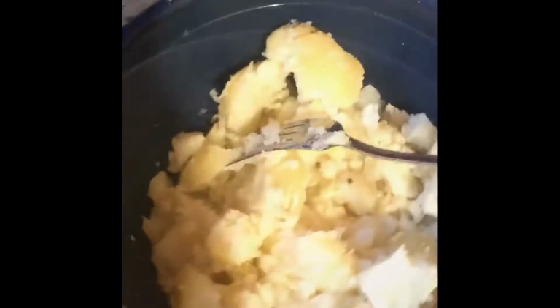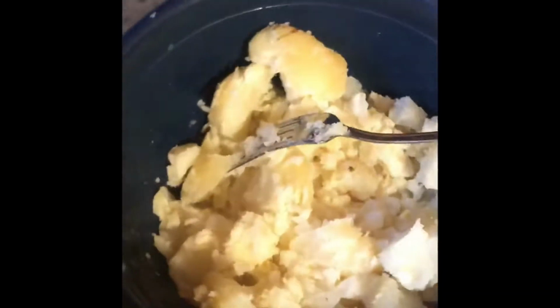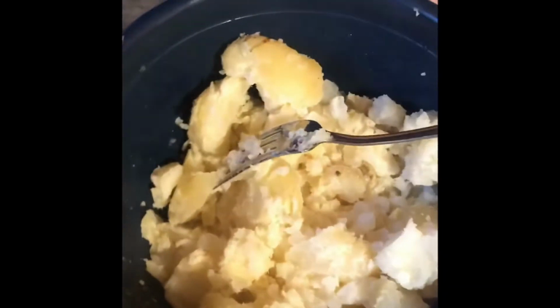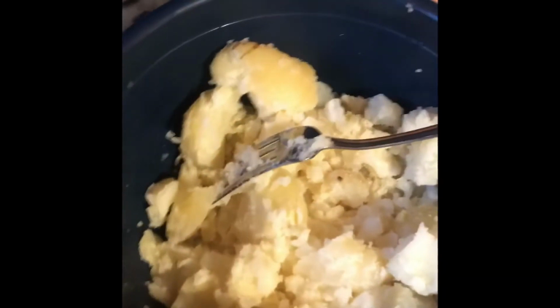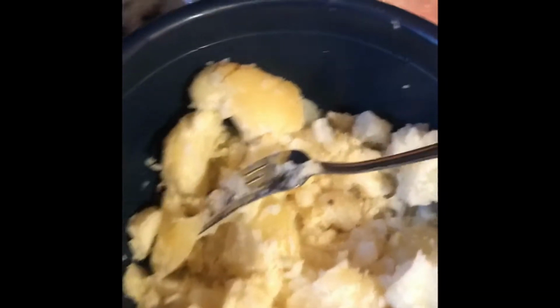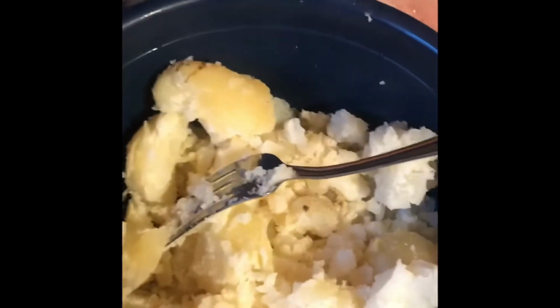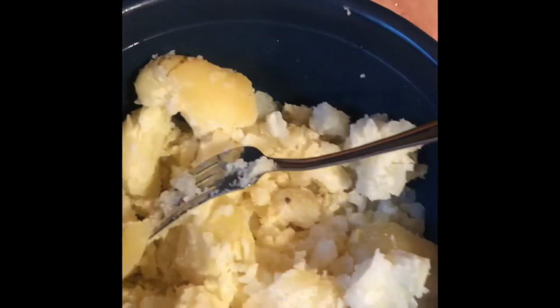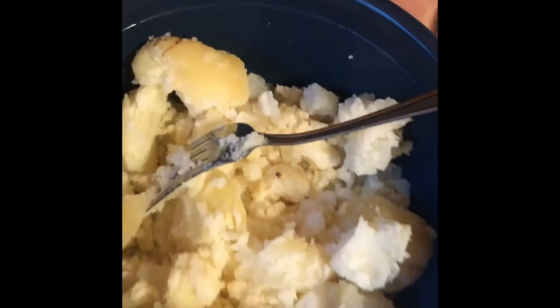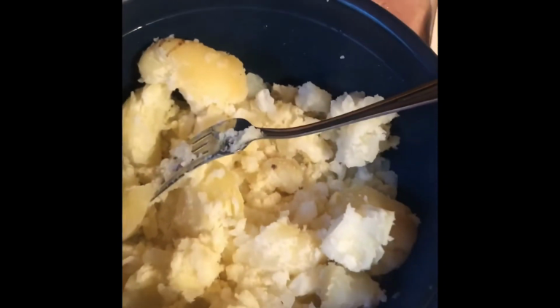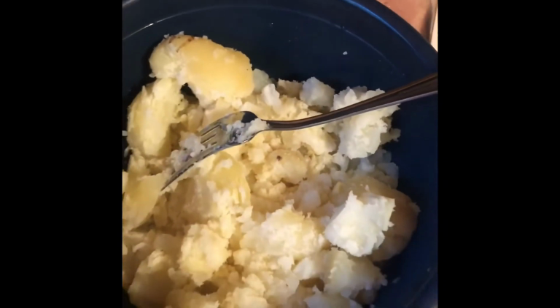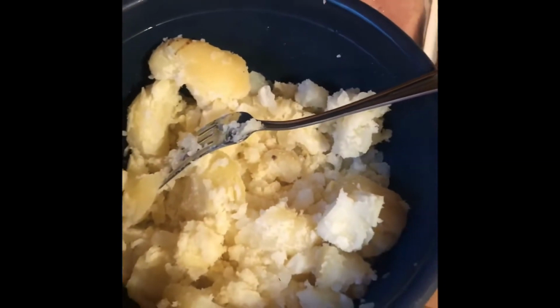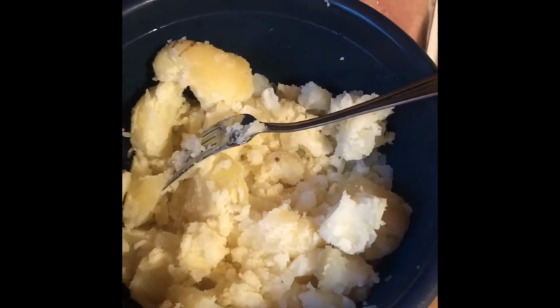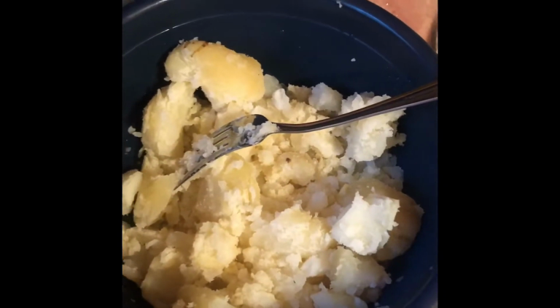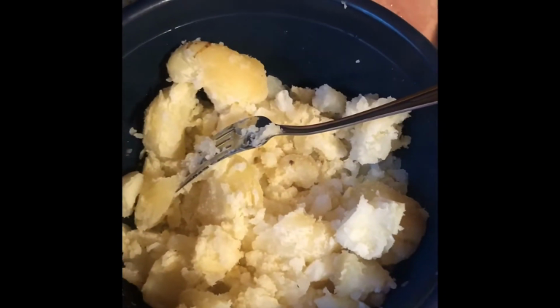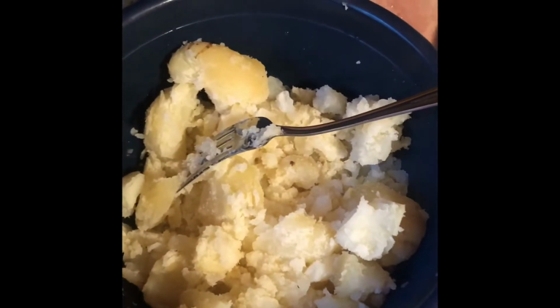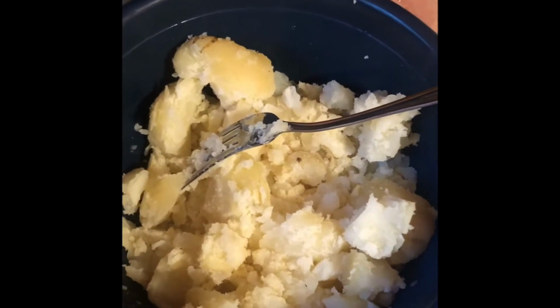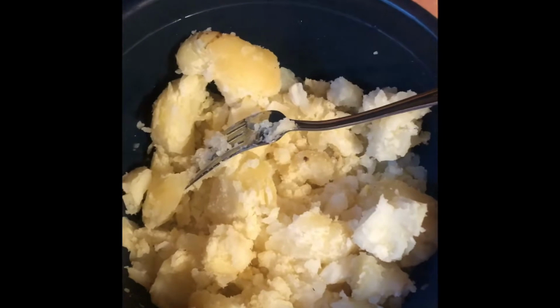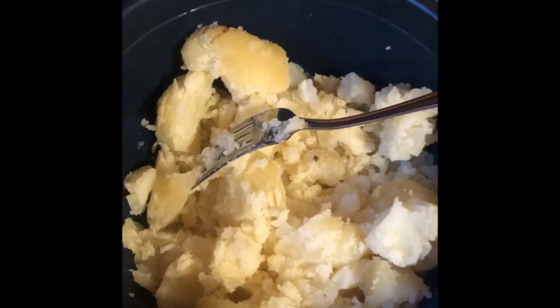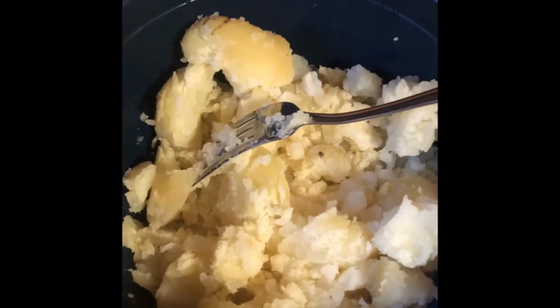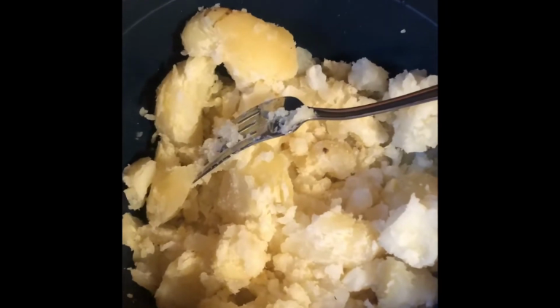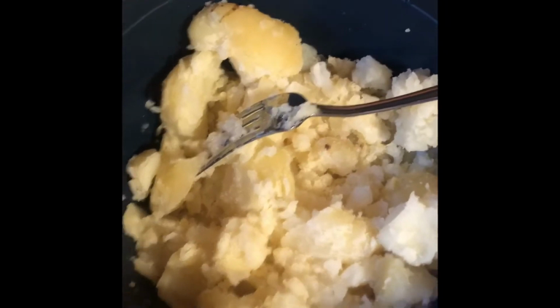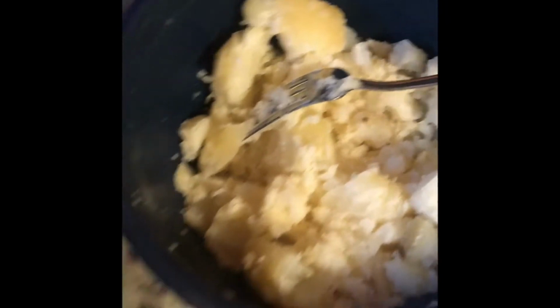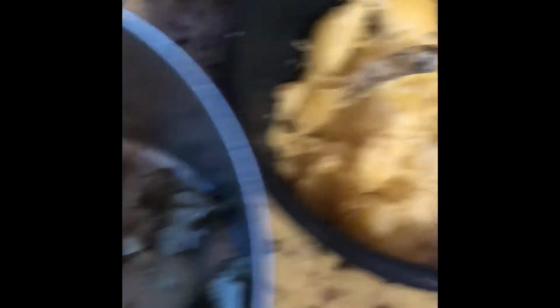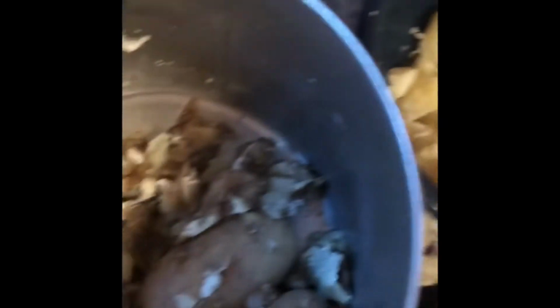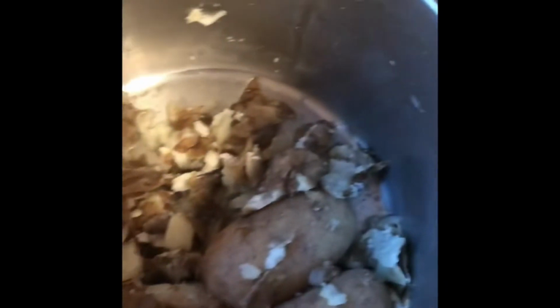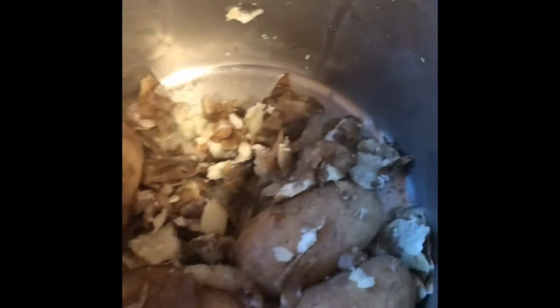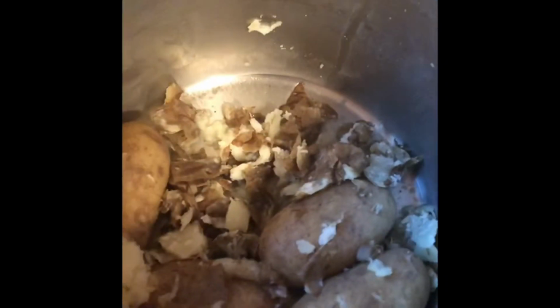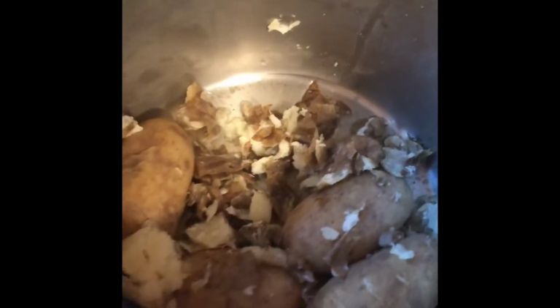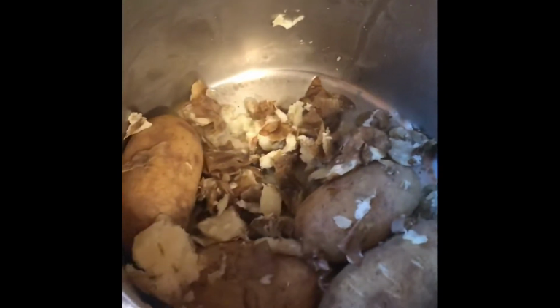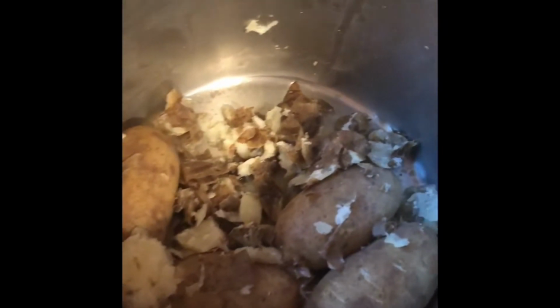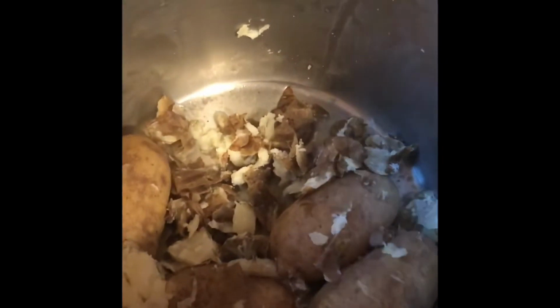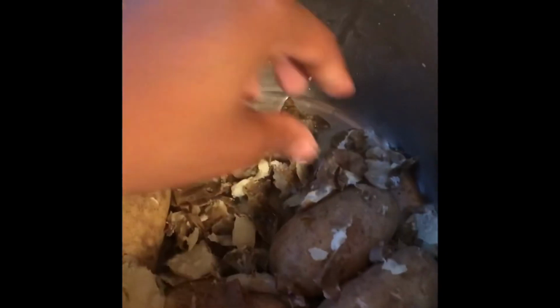Now that my potatoes have been done boiling, I'm simply taking off the skin and placing them into a separate bowl.